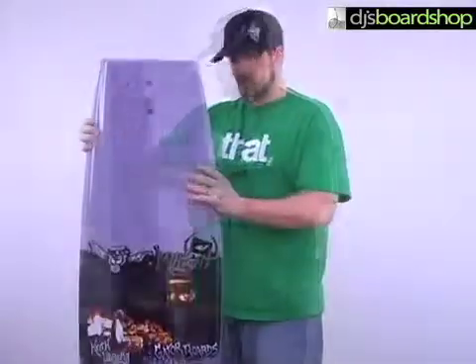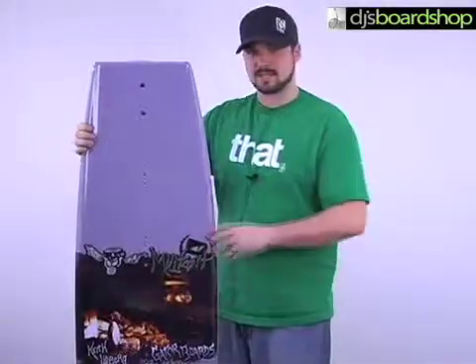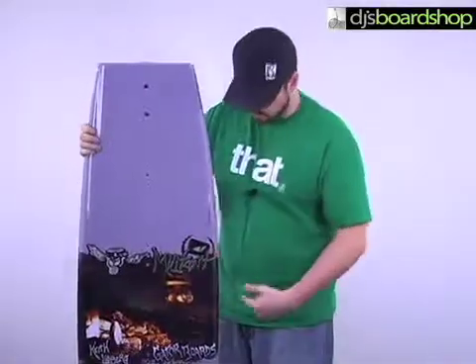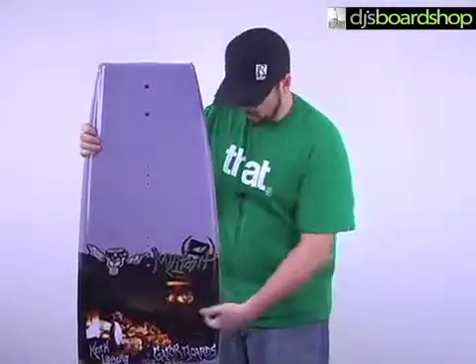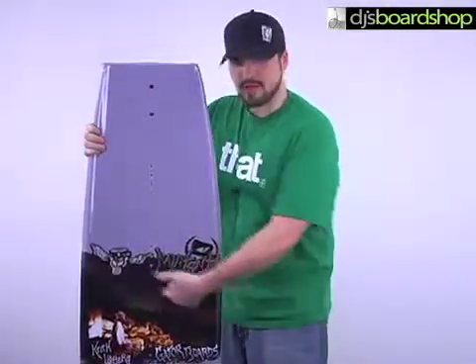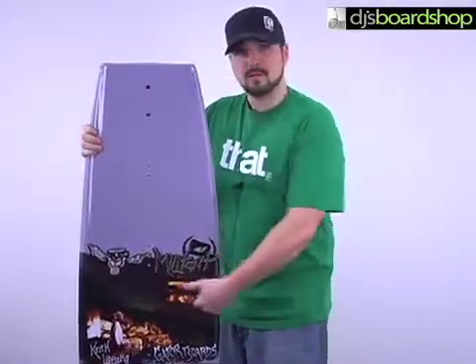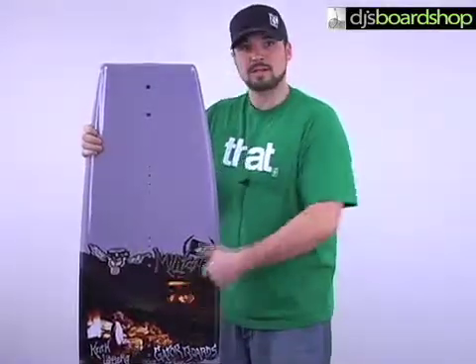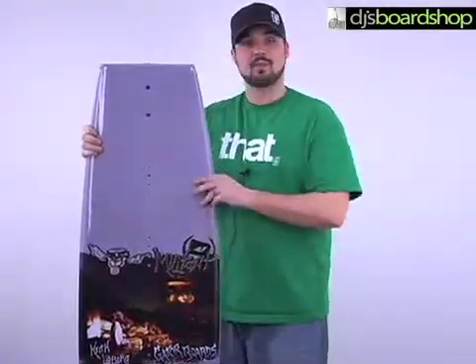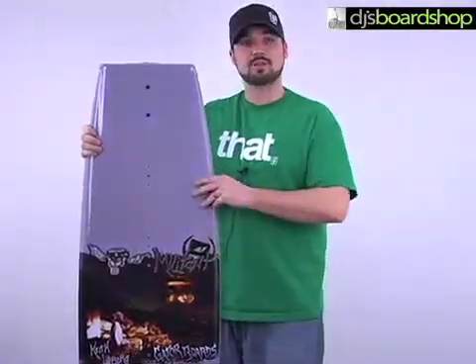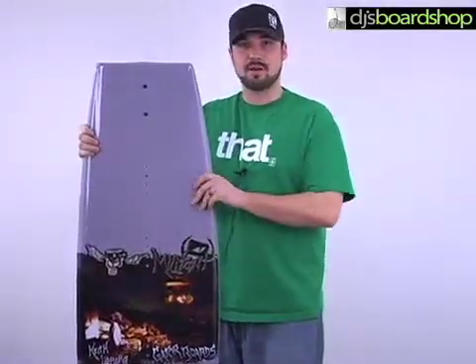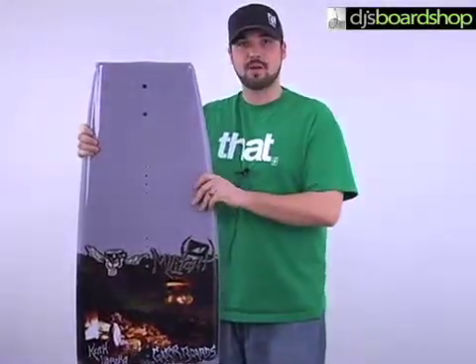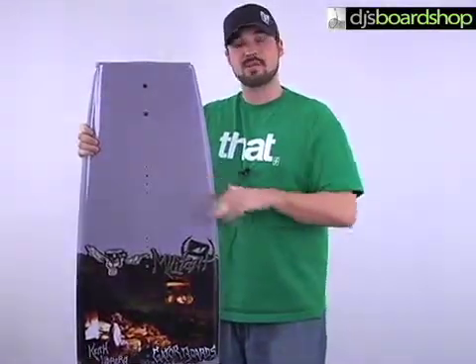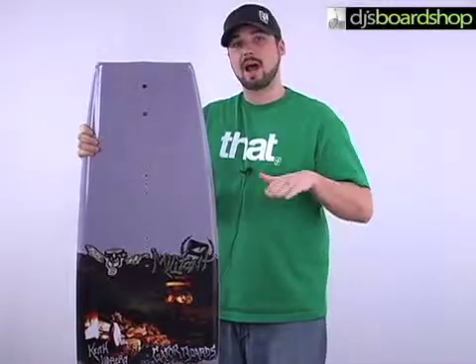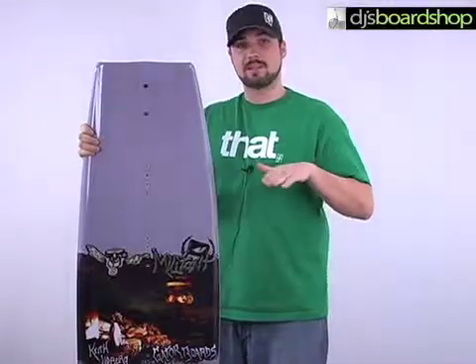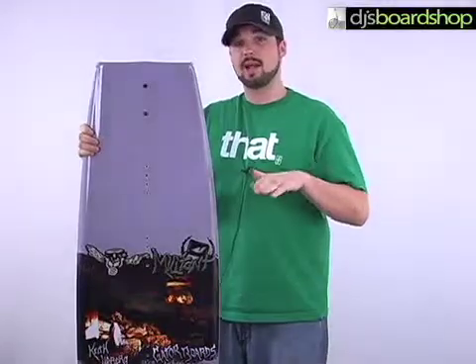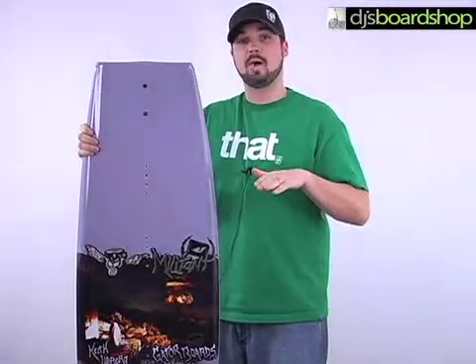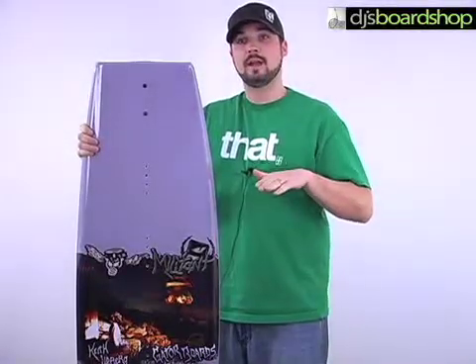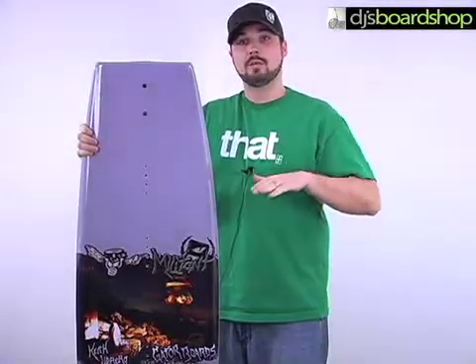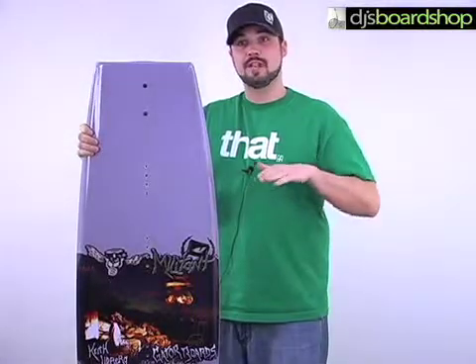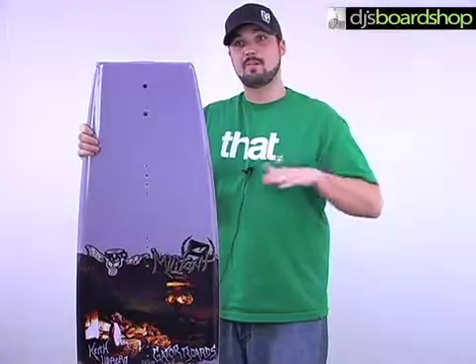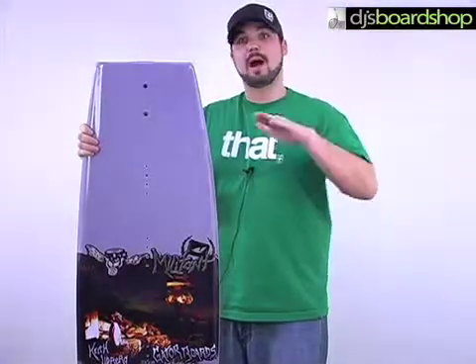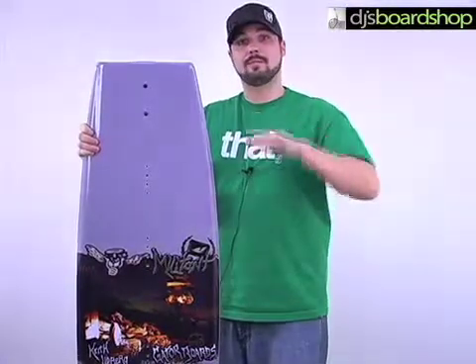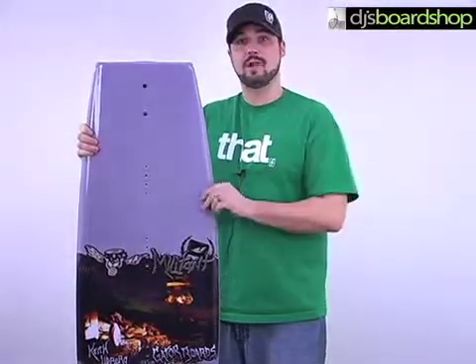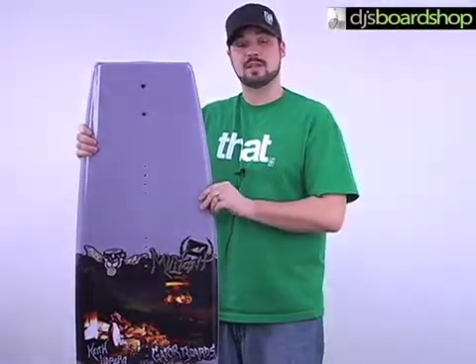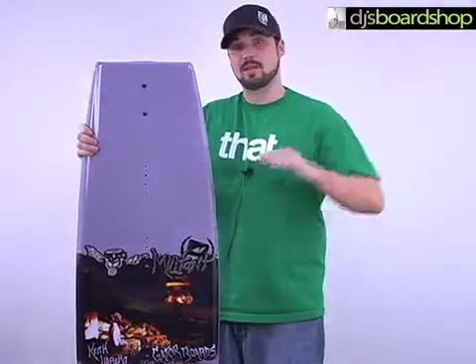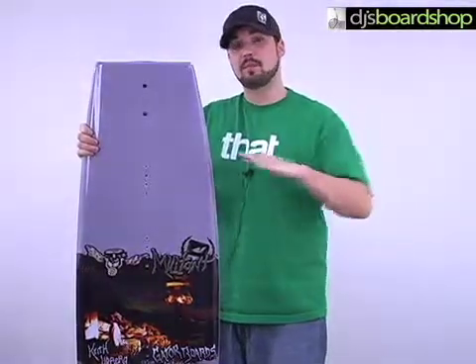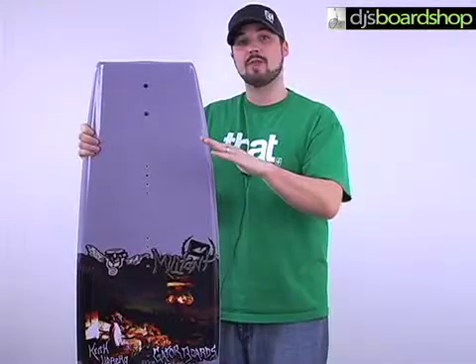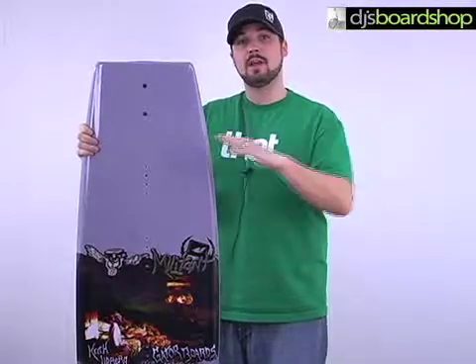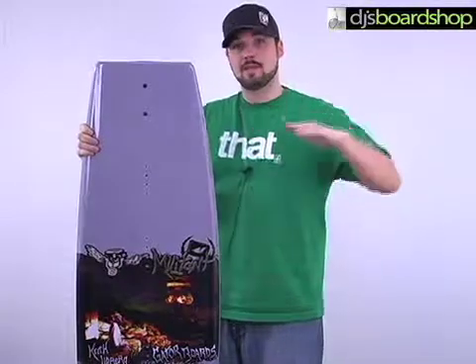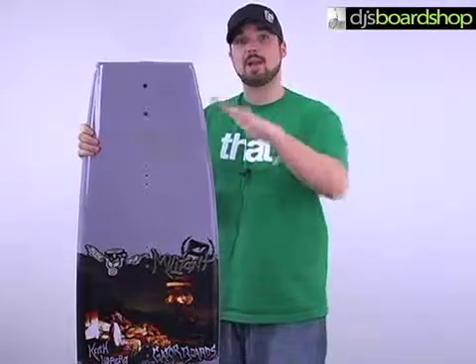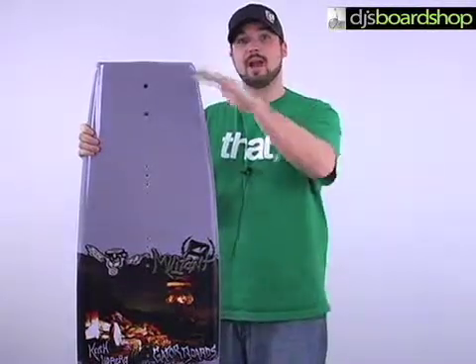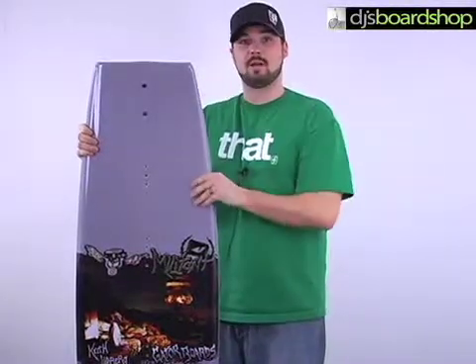It also has a little bit wider of a waist, which is going to give you more surface area in the board, having you sitting higher in the water, and which is going to give you a lot more pop as well. Because you're not going to be plowing through the wake — you're going to be kind of riding it up and out.